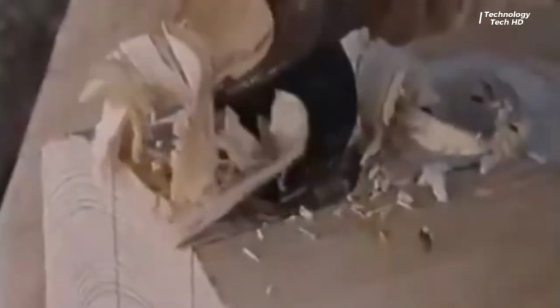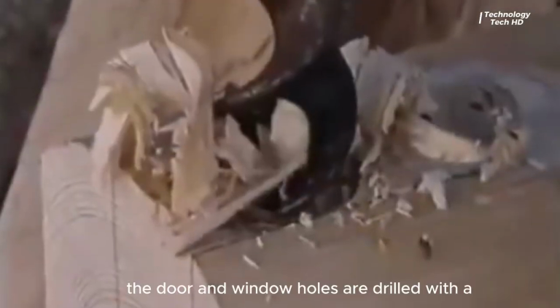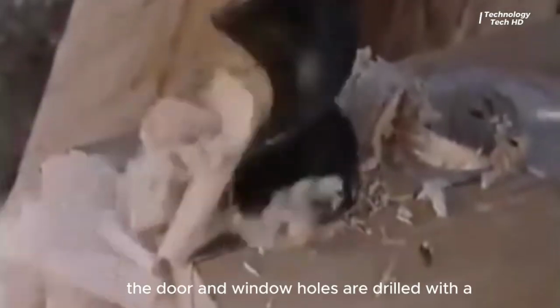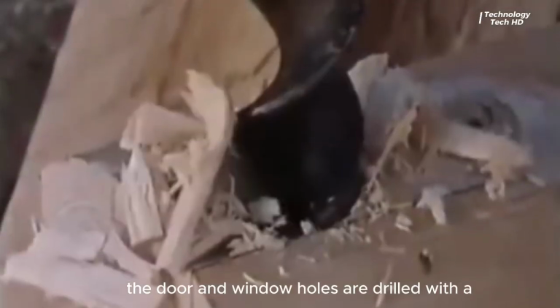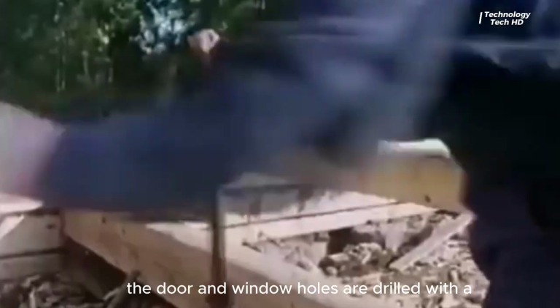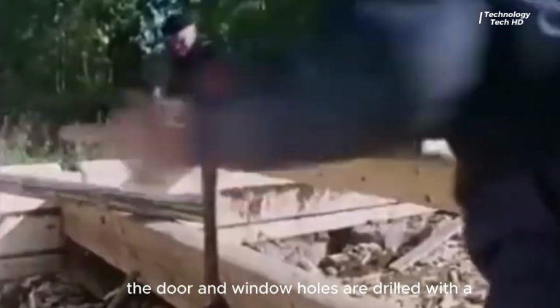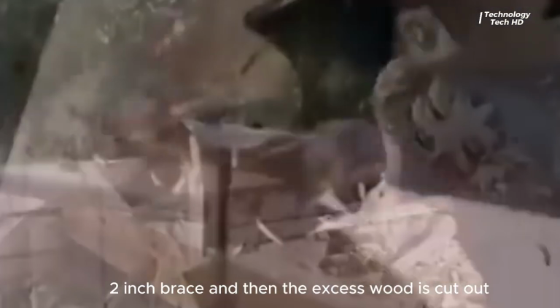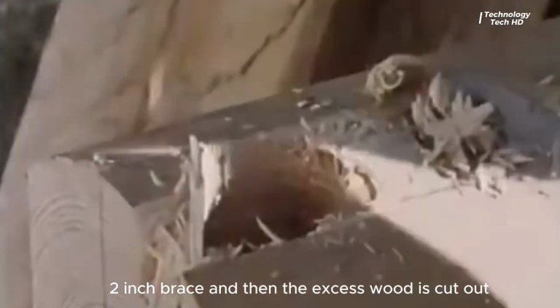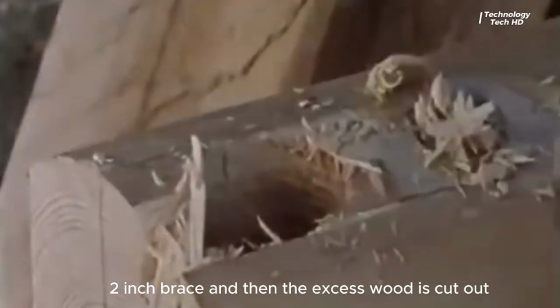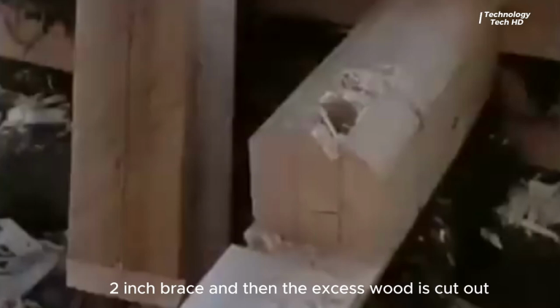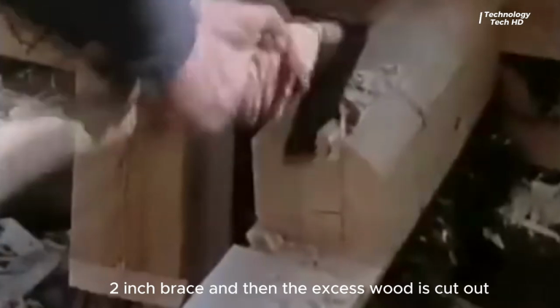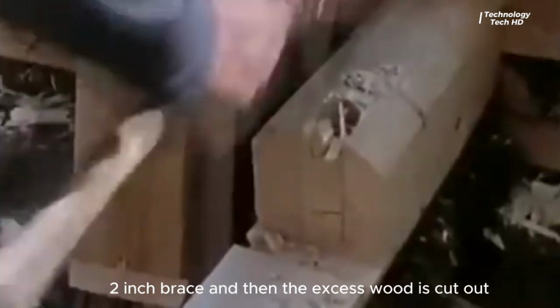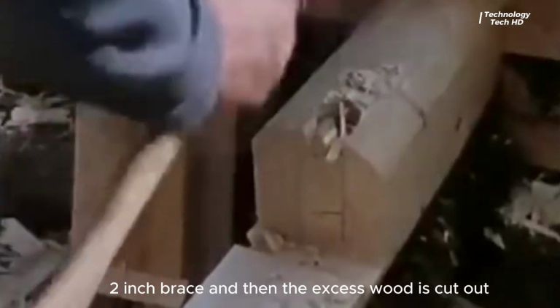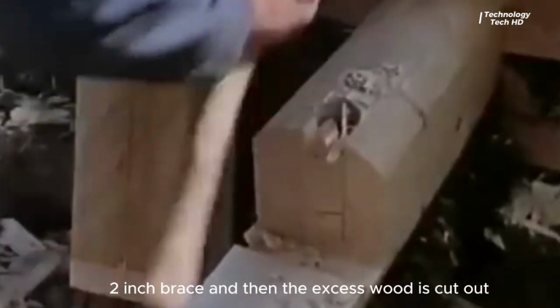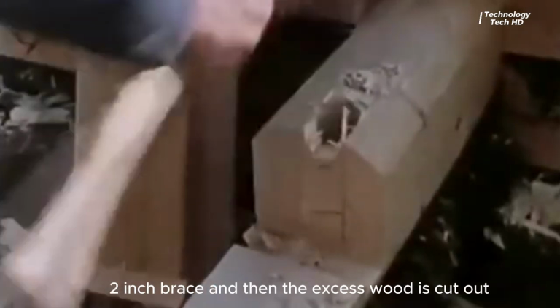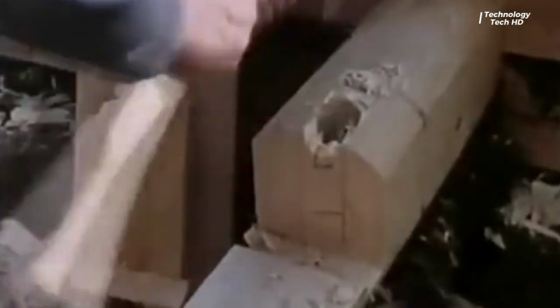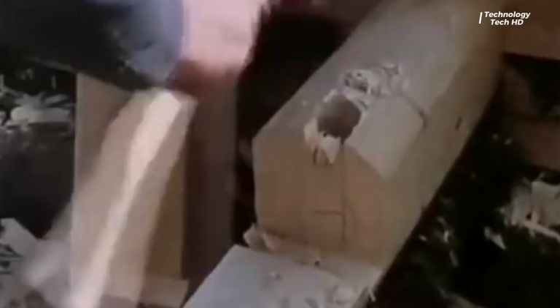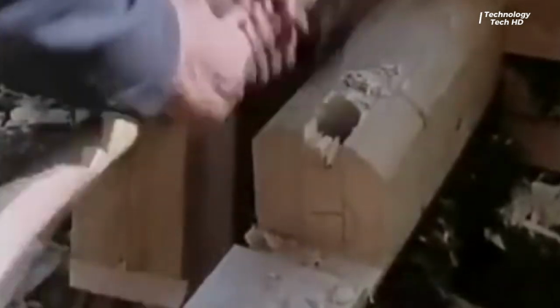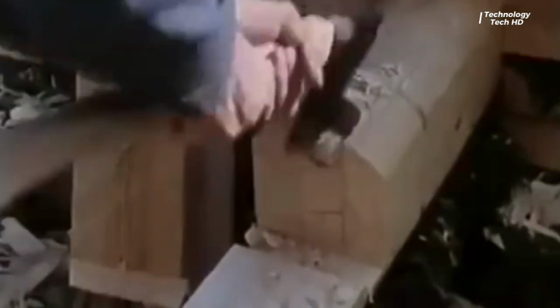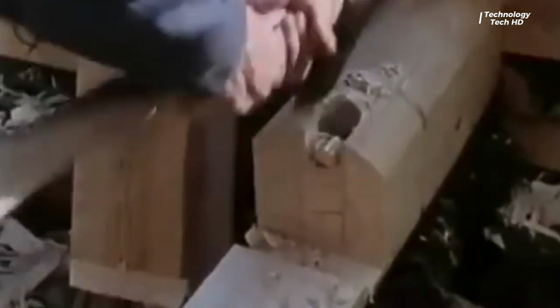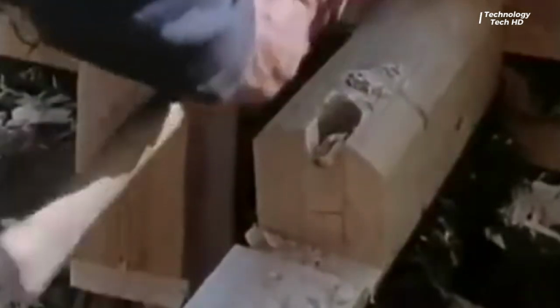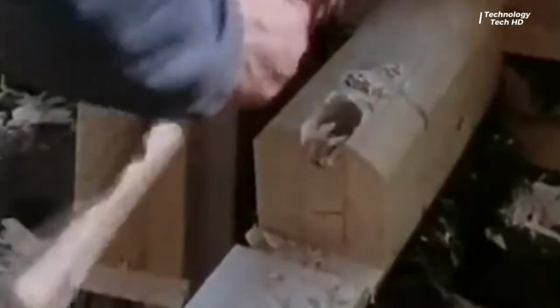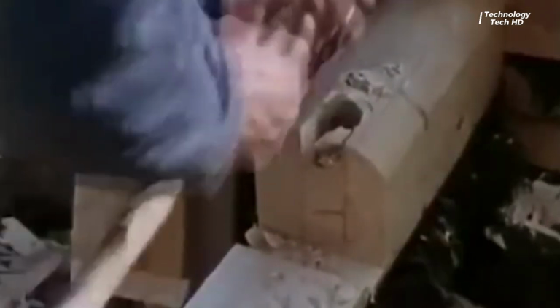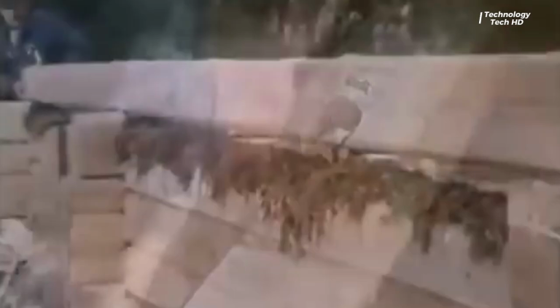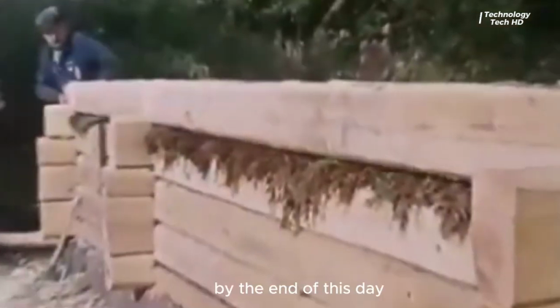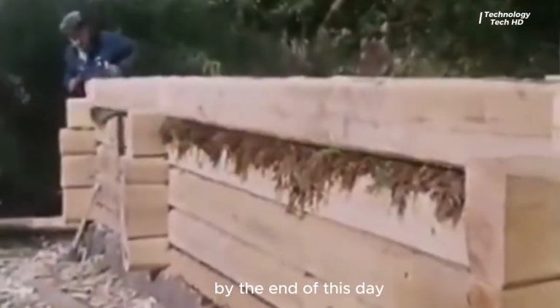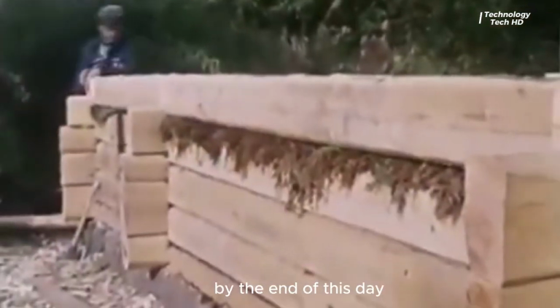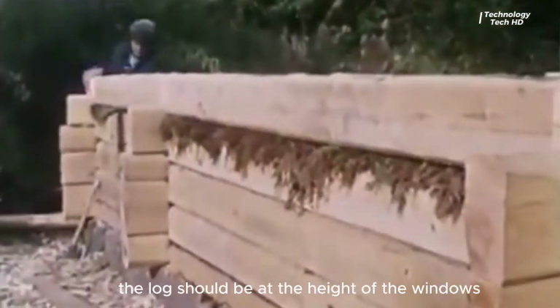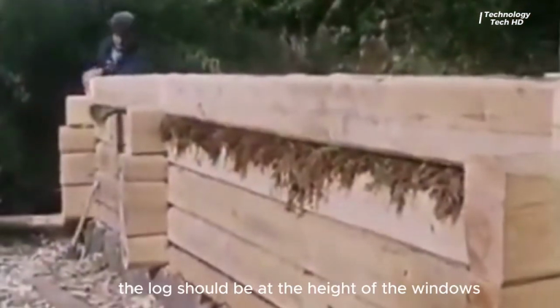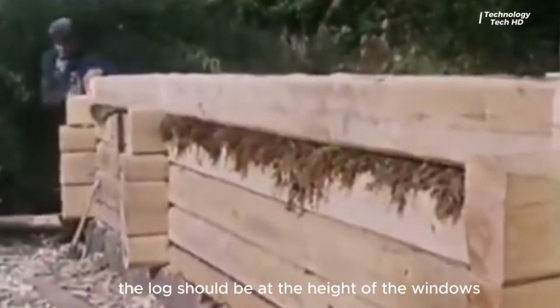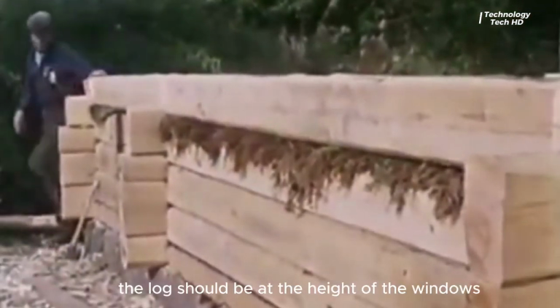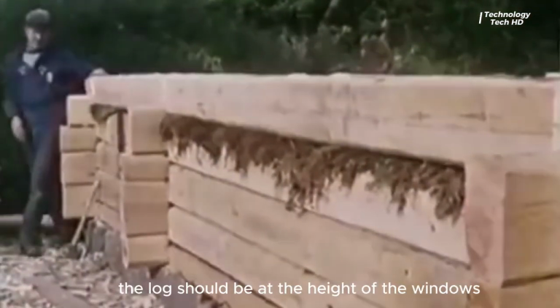The door and window holes are drilled with a two-inch brace, and then the excess wood is cut out. By the end of this day, the logs should be at the height of the windows.